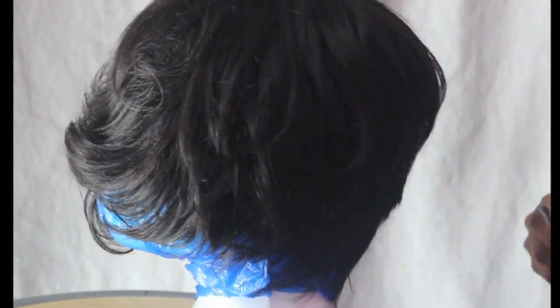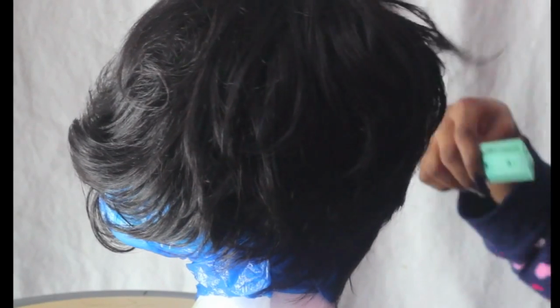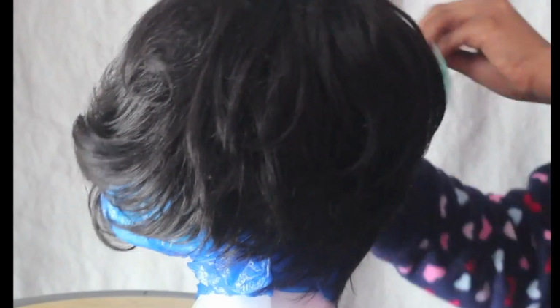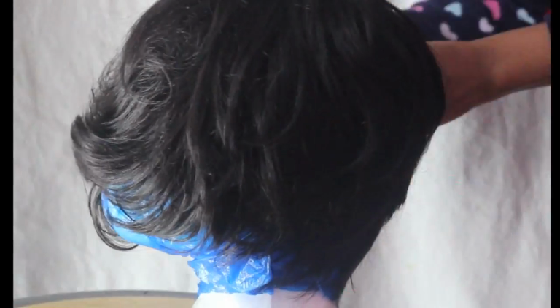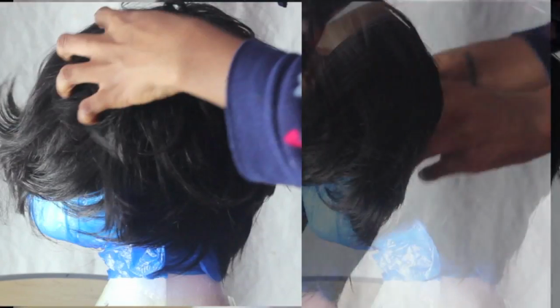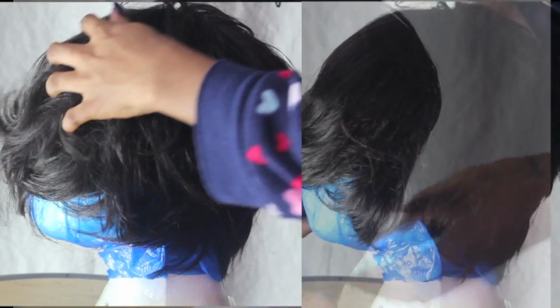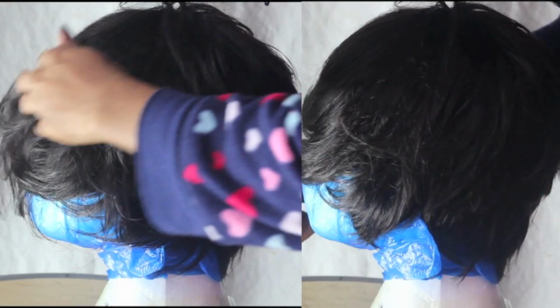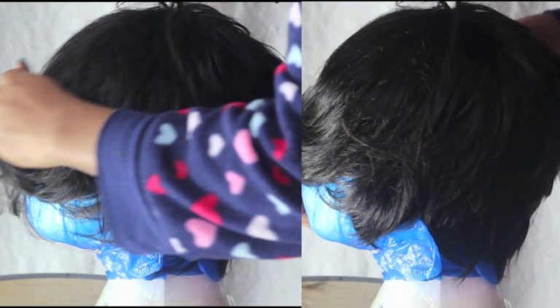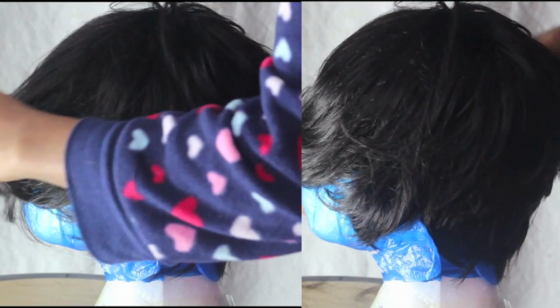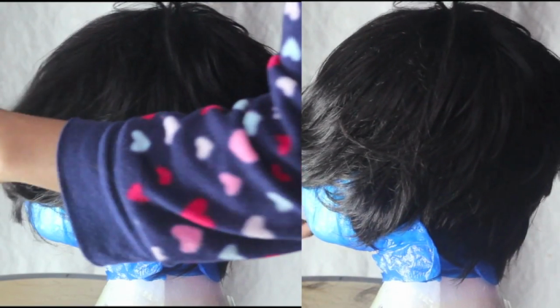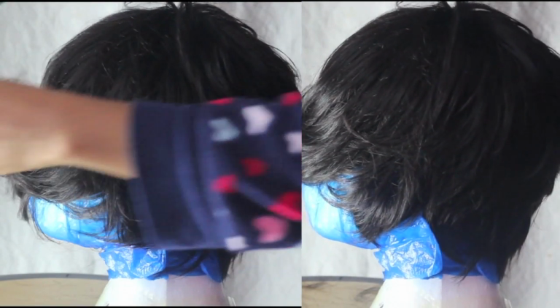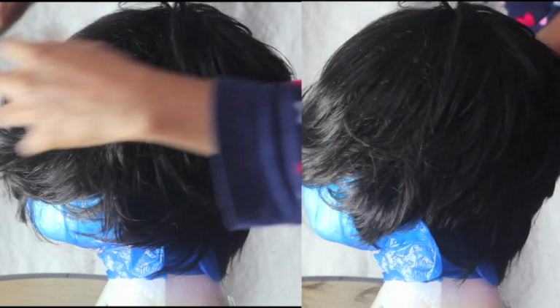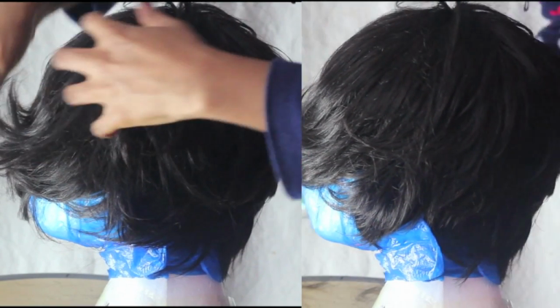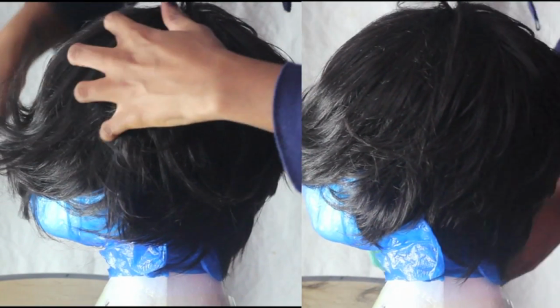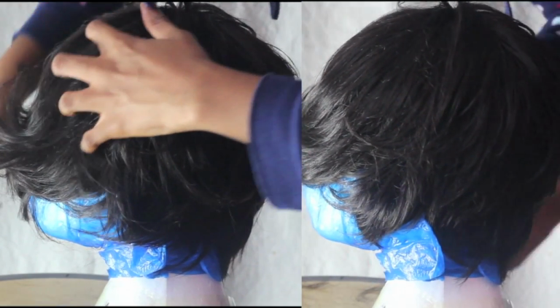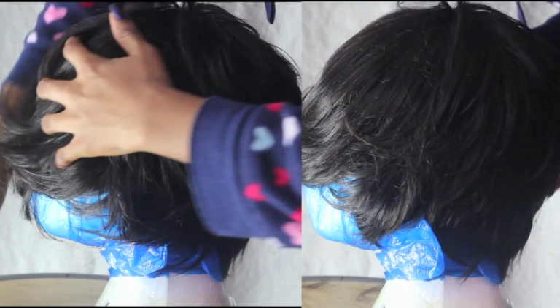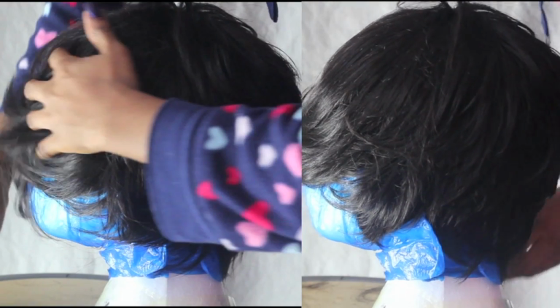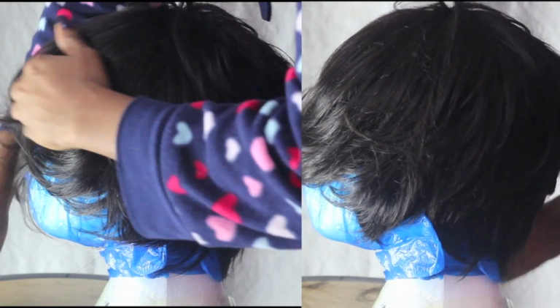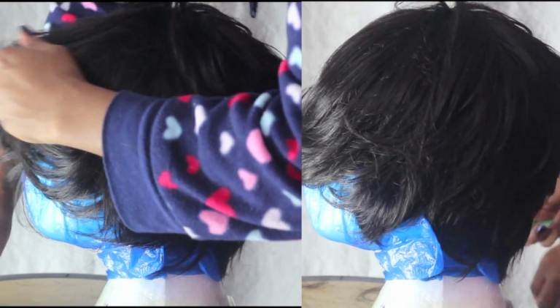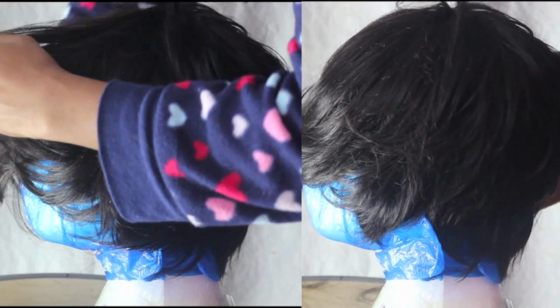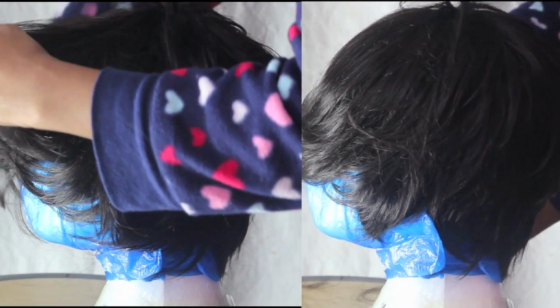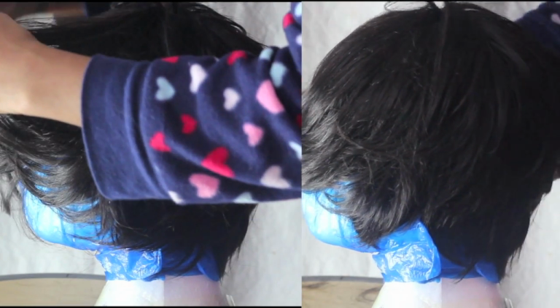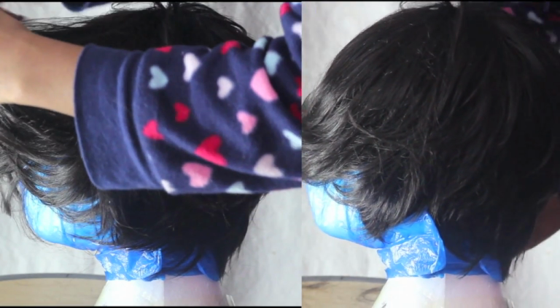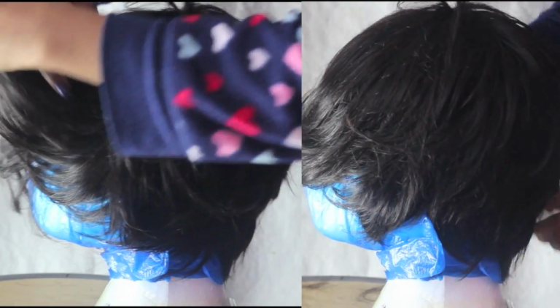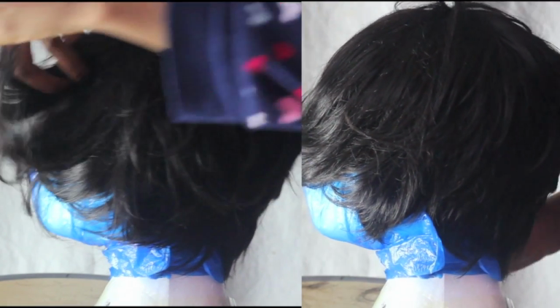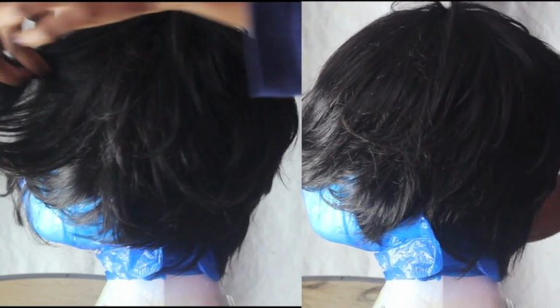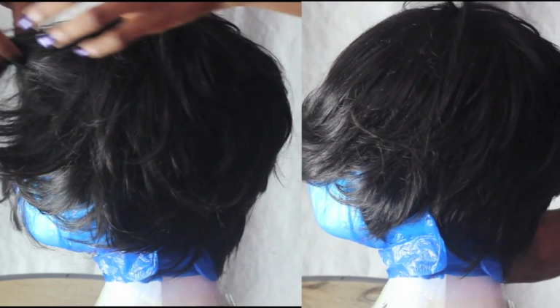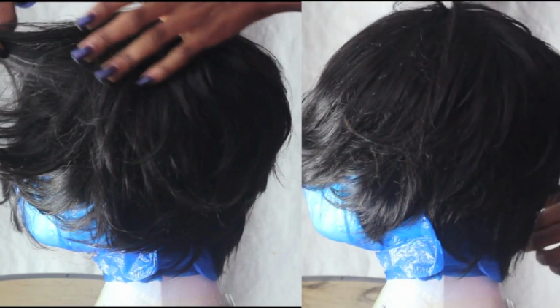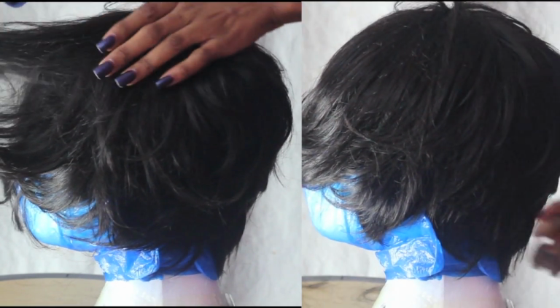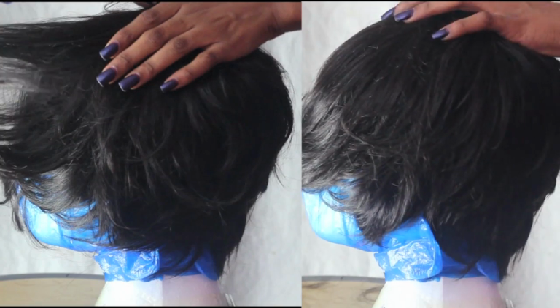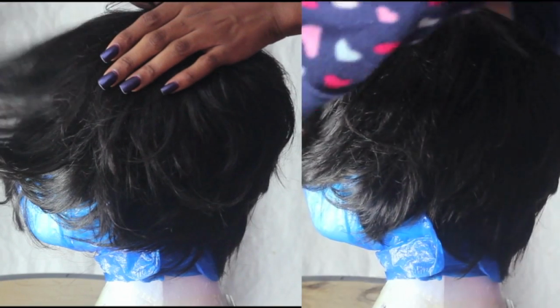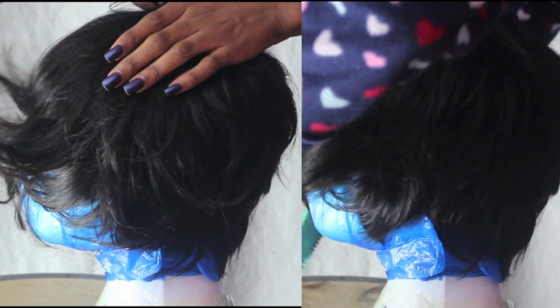I repeat the same process with the front section of the hair, however I do not cut it as short as I did with the back section. This is all down to preference and how long you want your style to look.